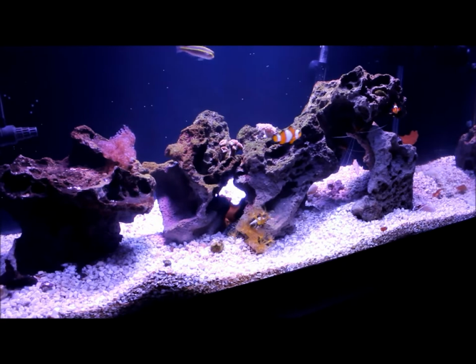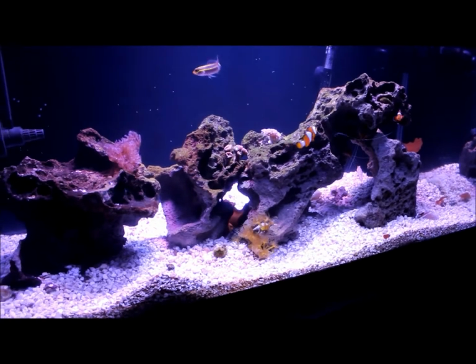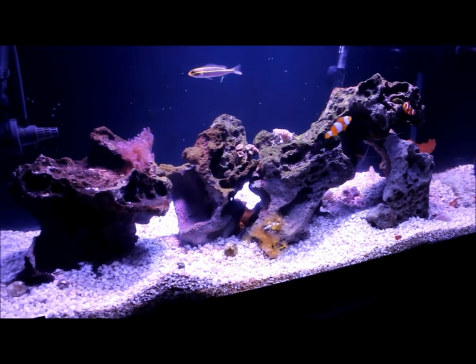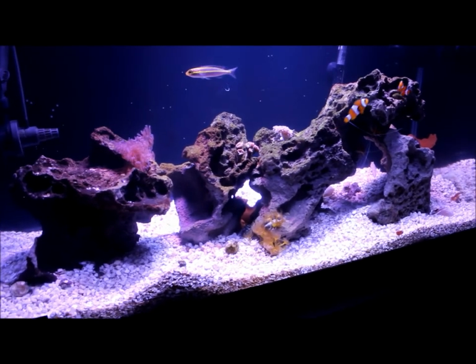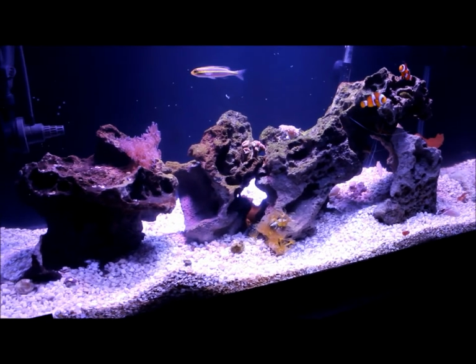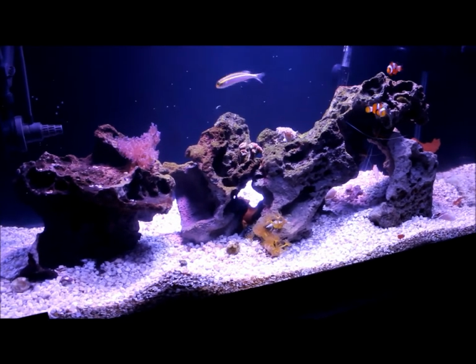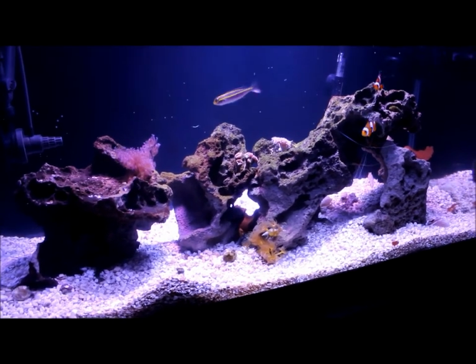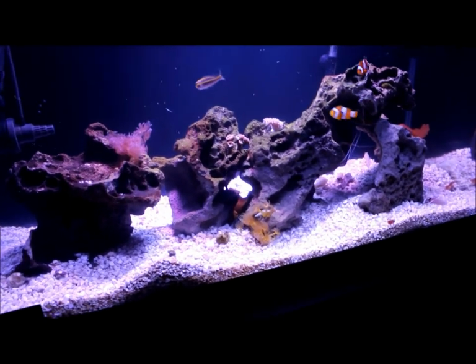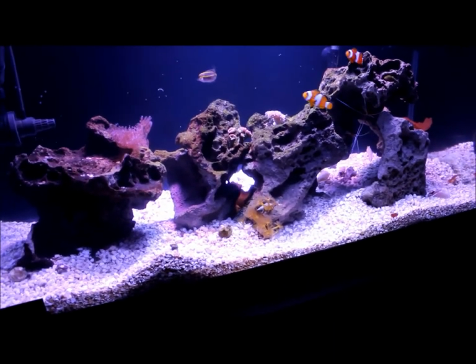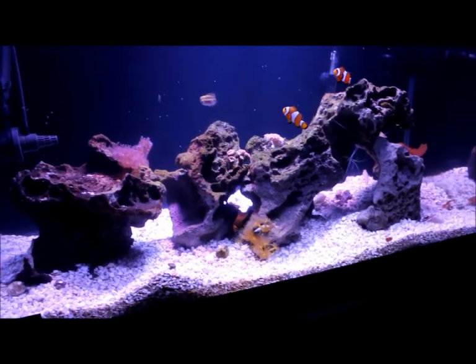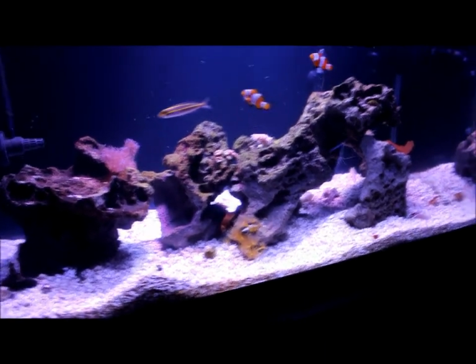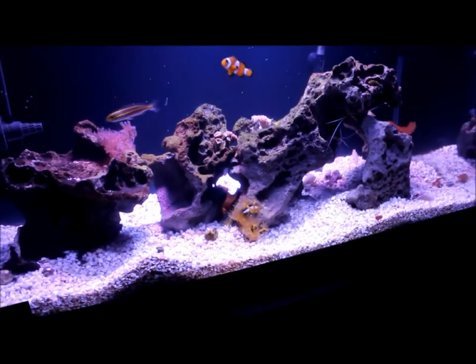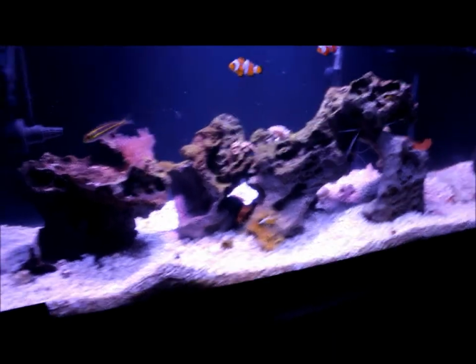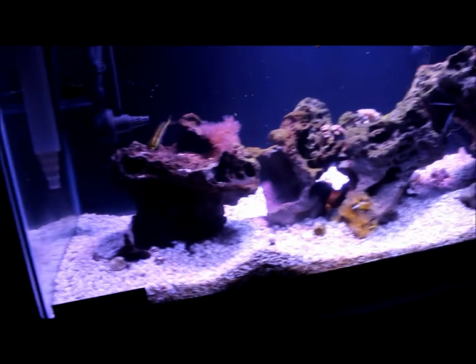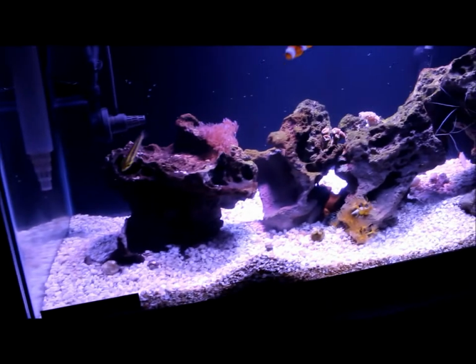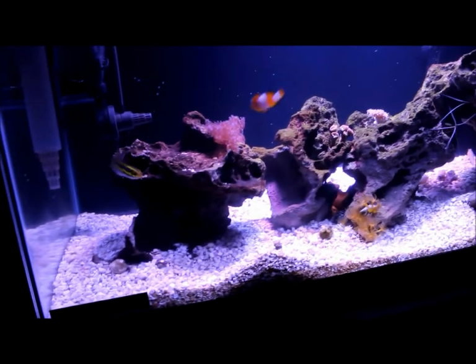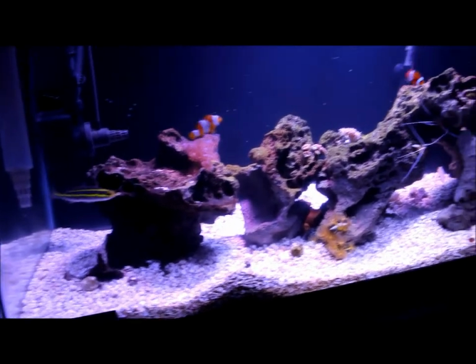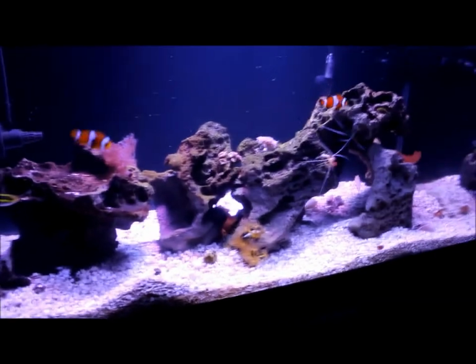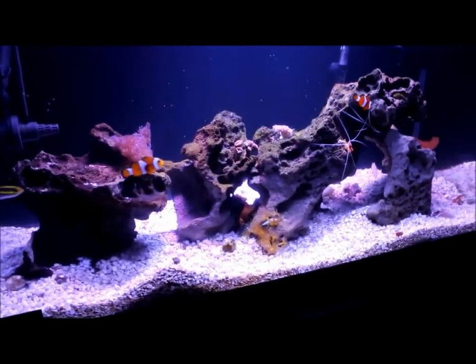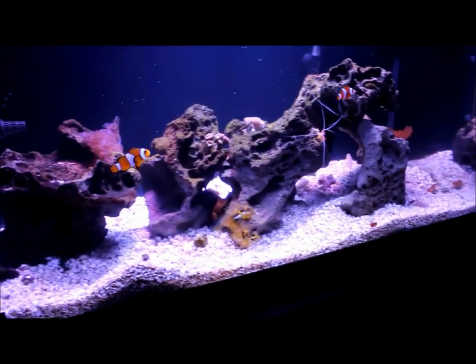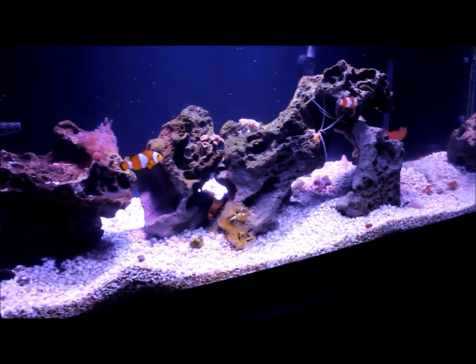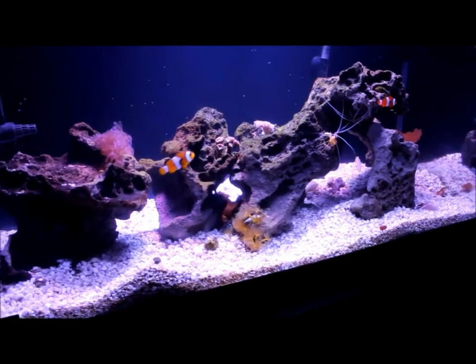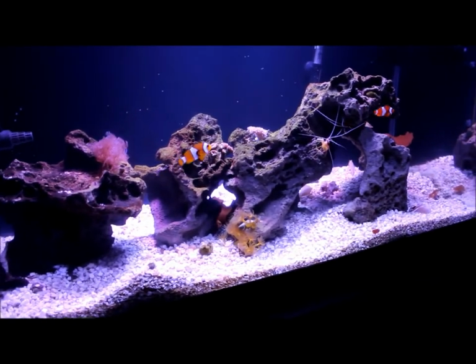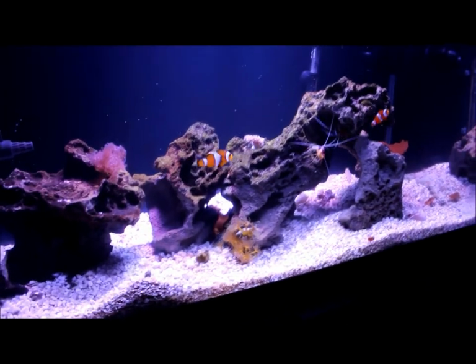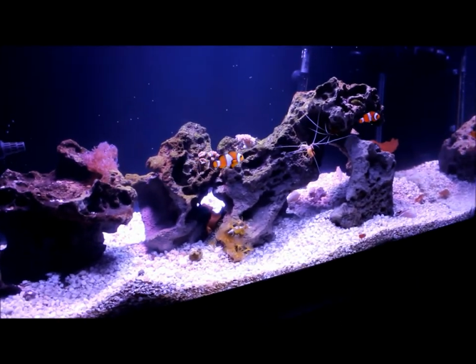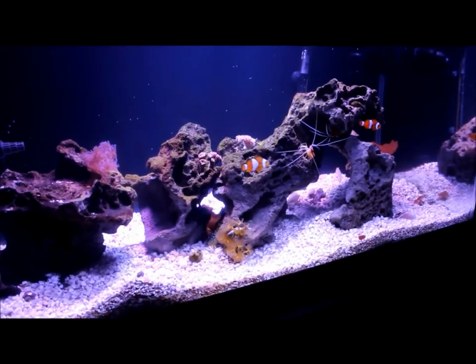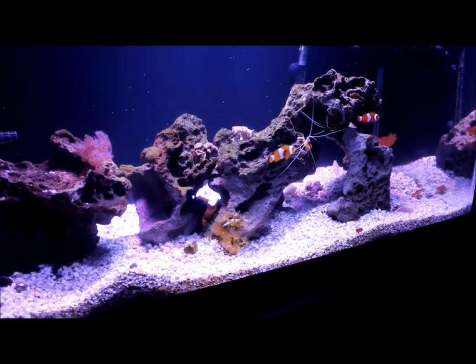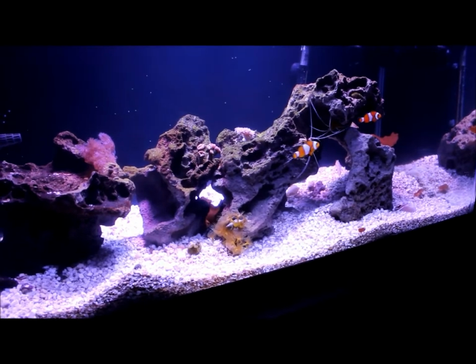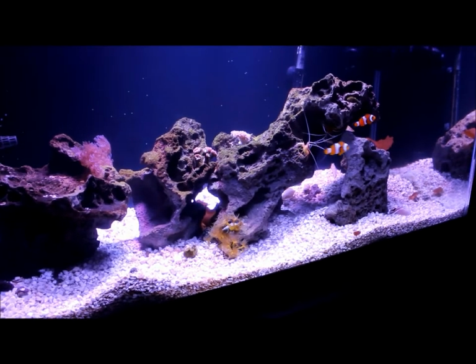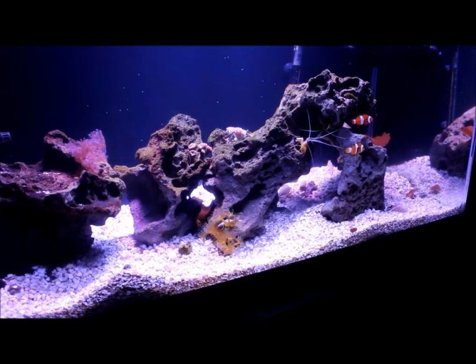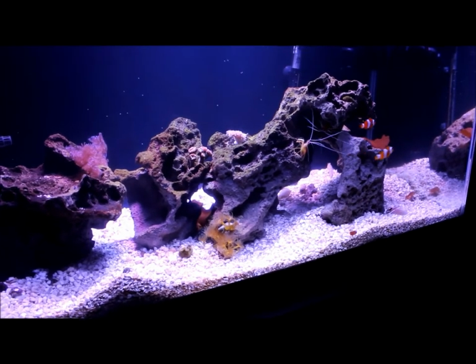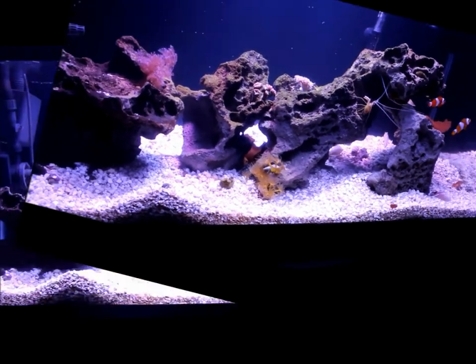In the next video, maybe later on this week, I'll talk about my equipment as far as lighting, filtration, and everything else like that. But for now we're talking about the livestock and just my overall experience with this tank.